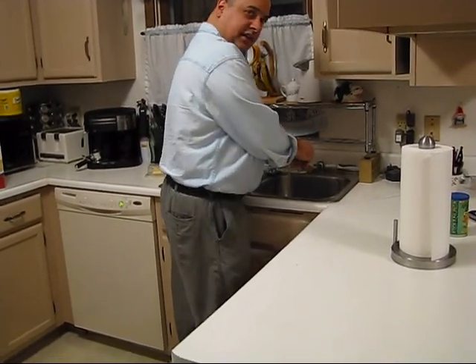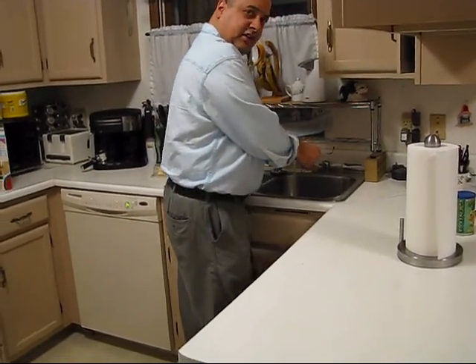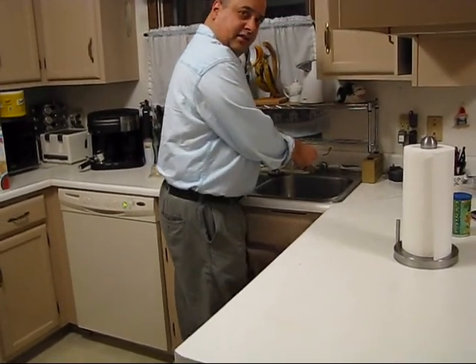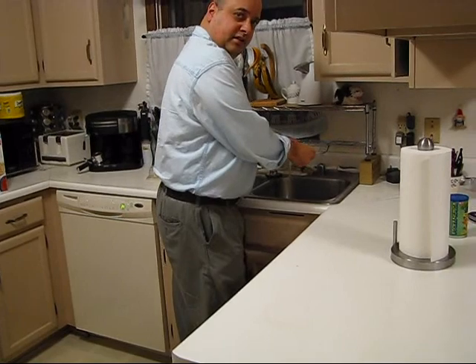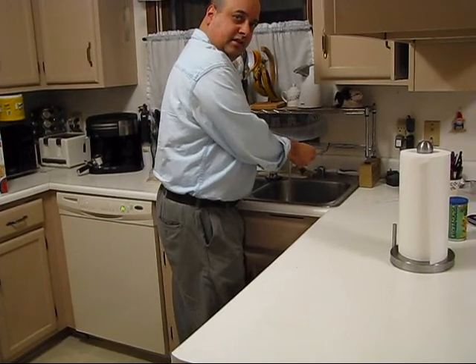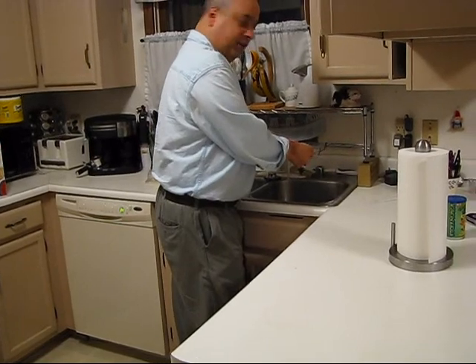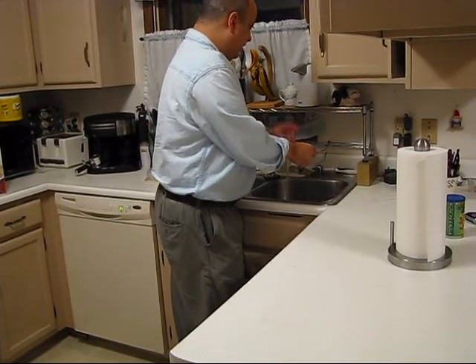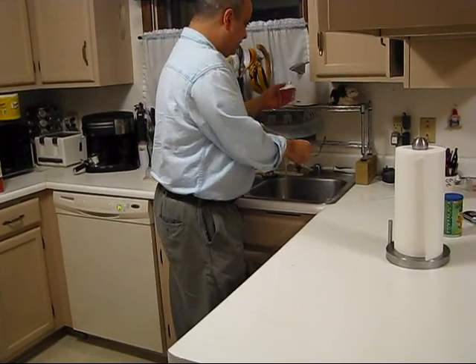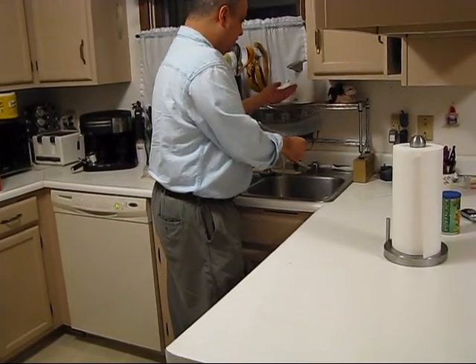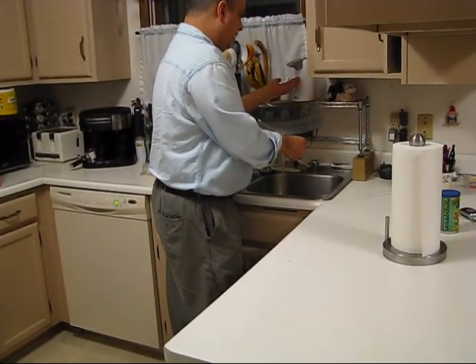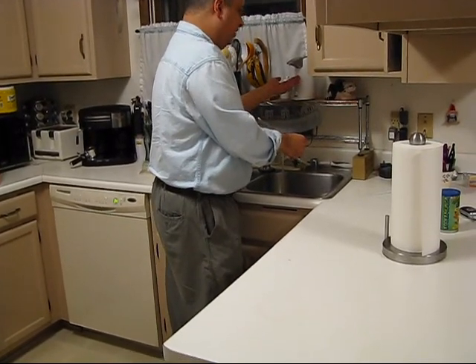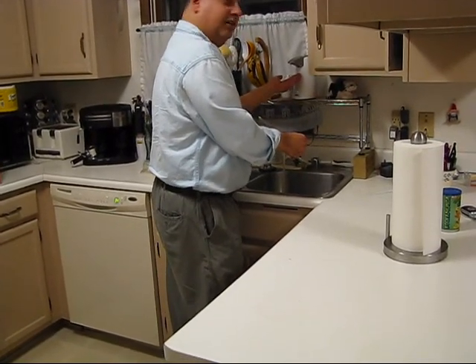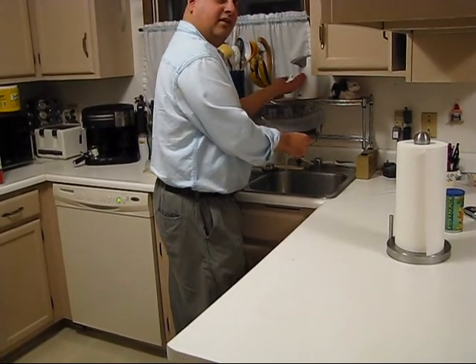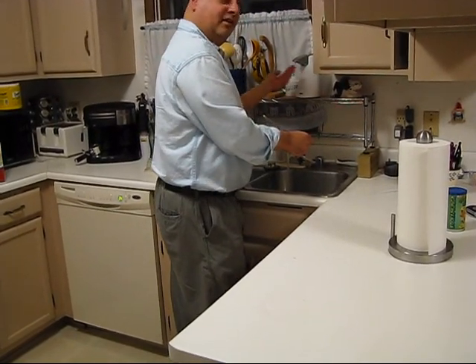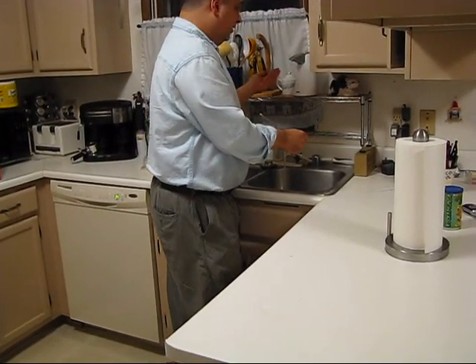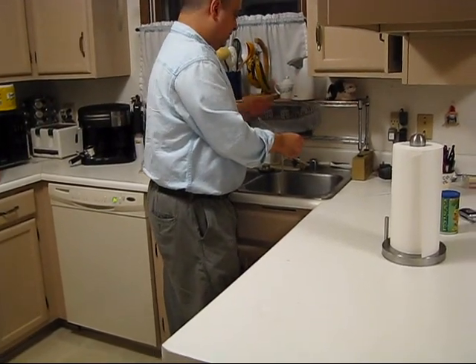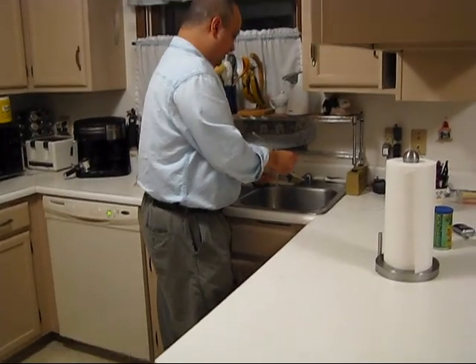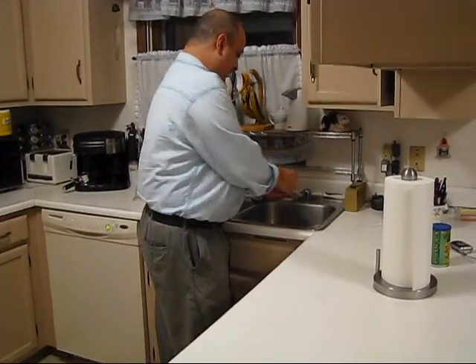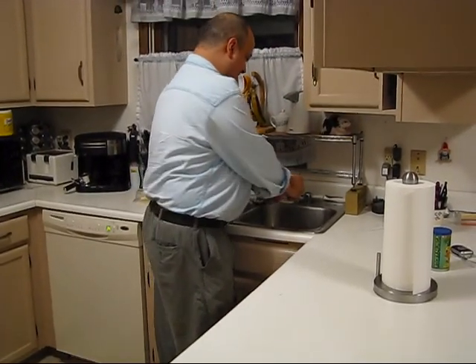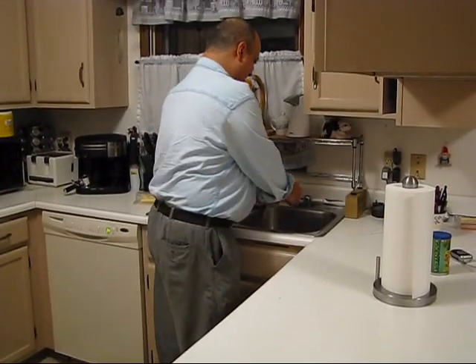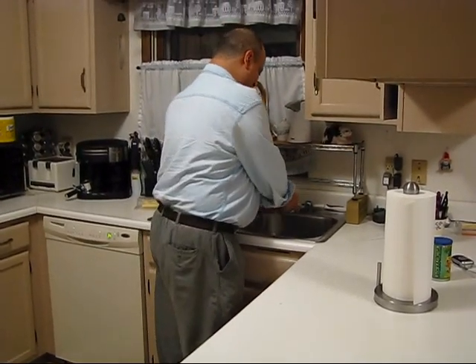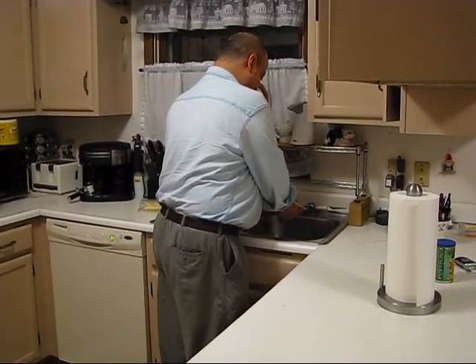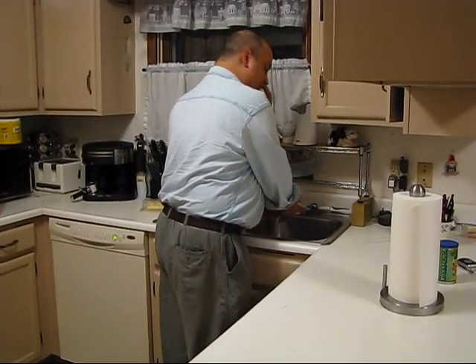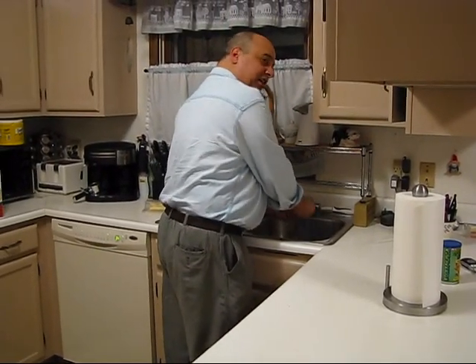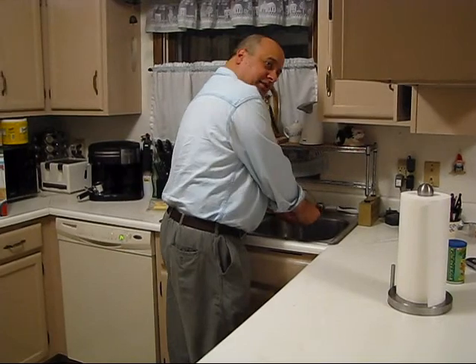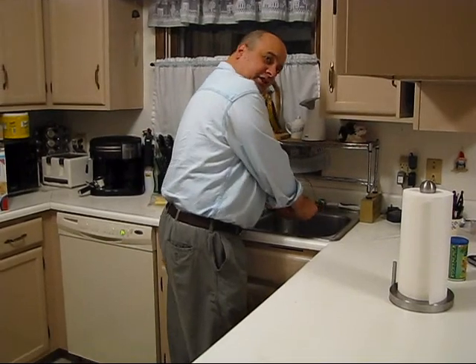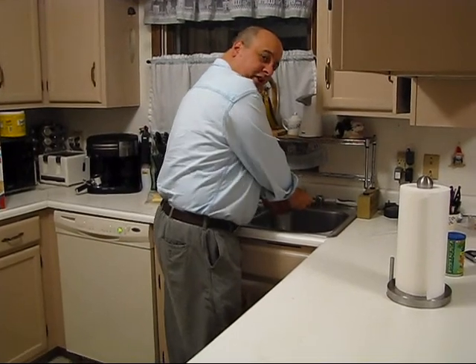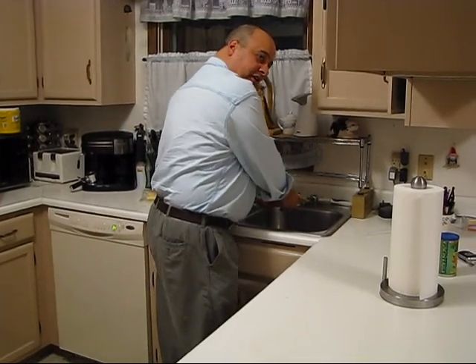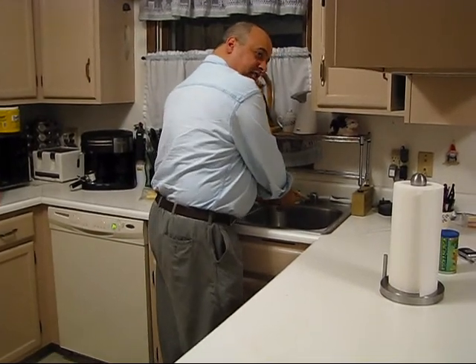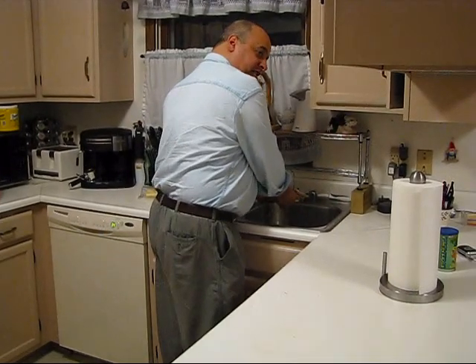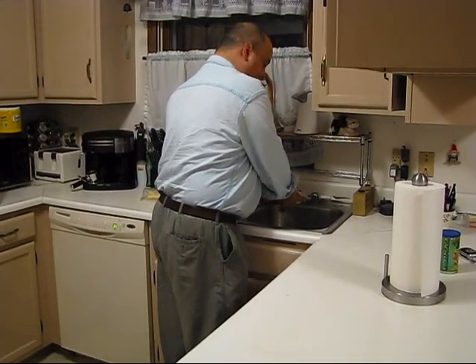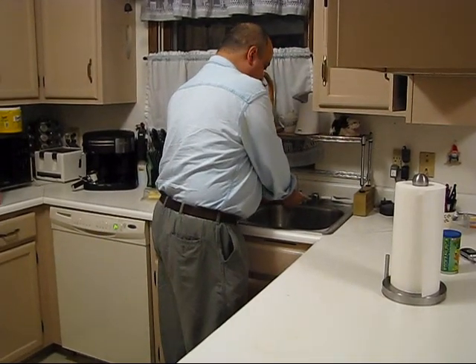Is that your phone or something? No, that's the hand cleaner. I was wondering what that sound was. It chimes — it's so we know little kids wash their hands.